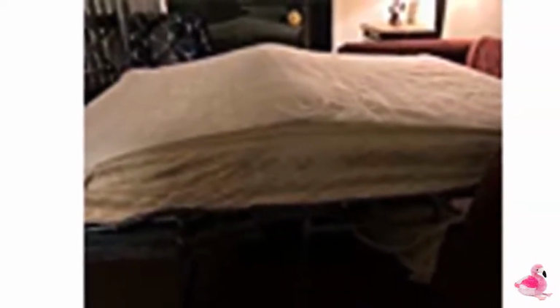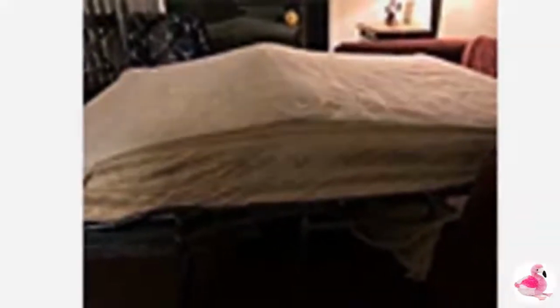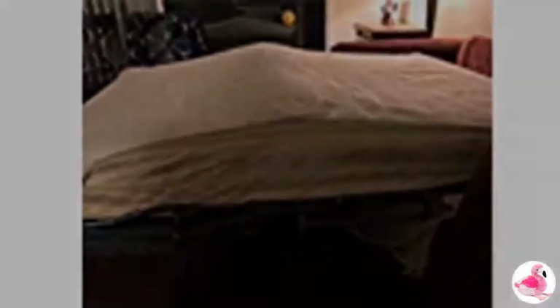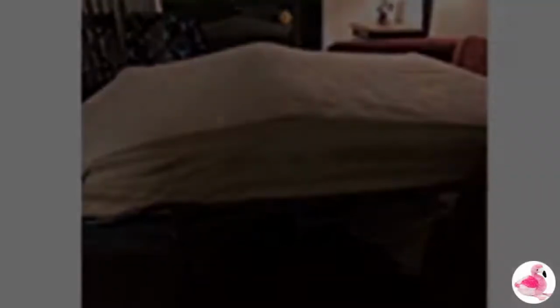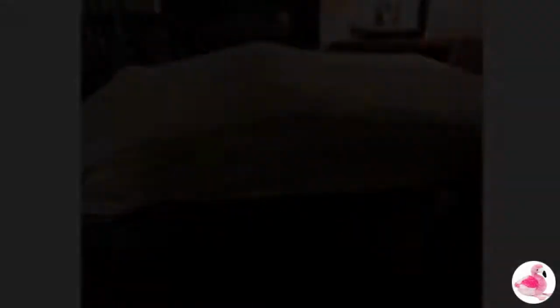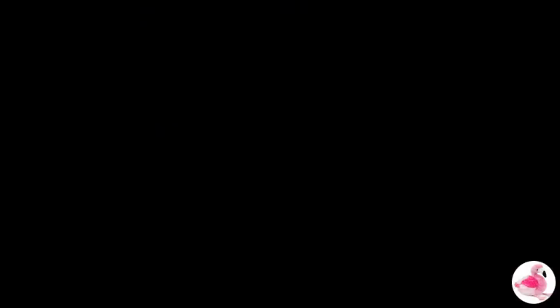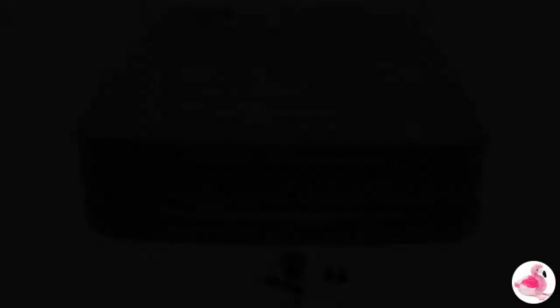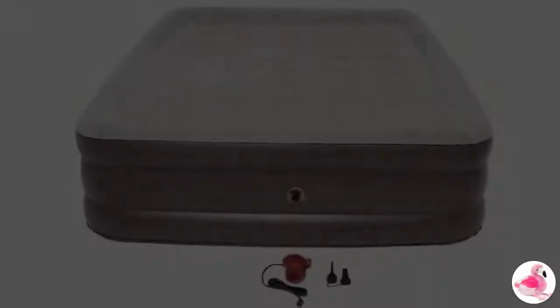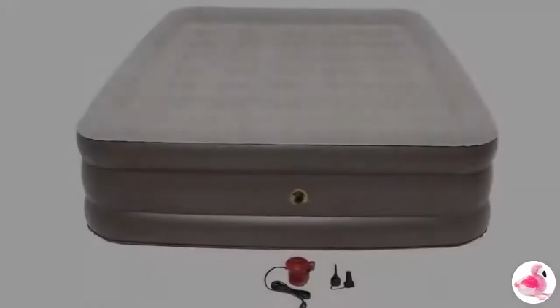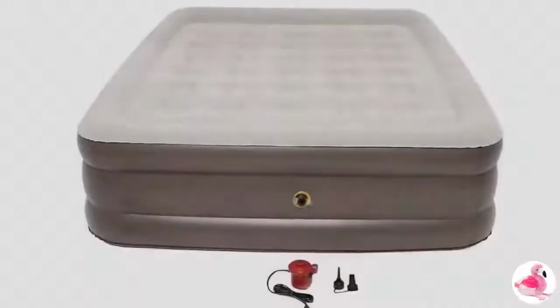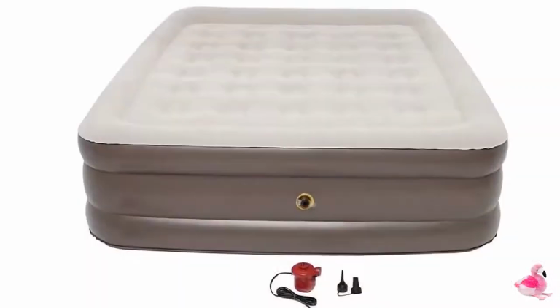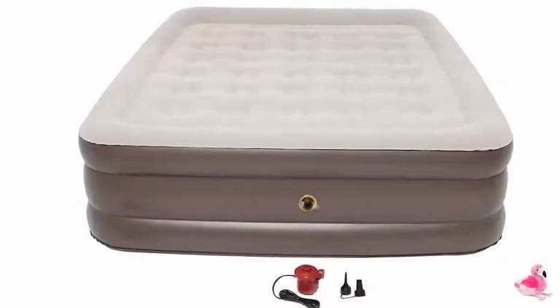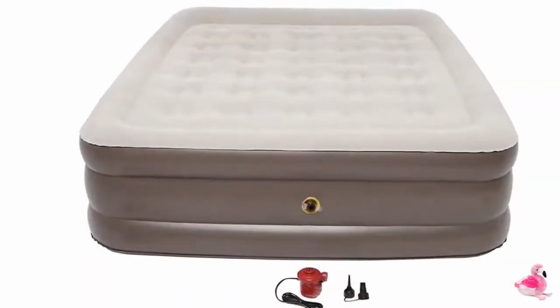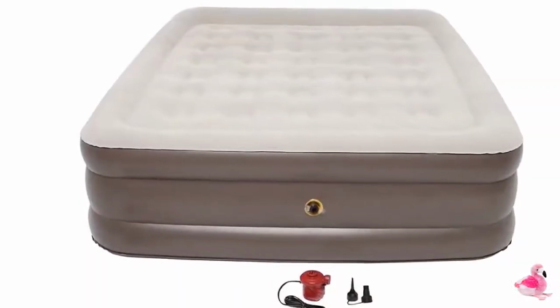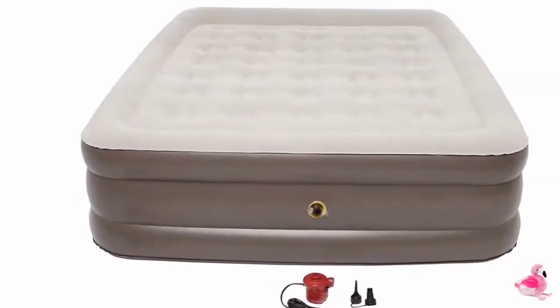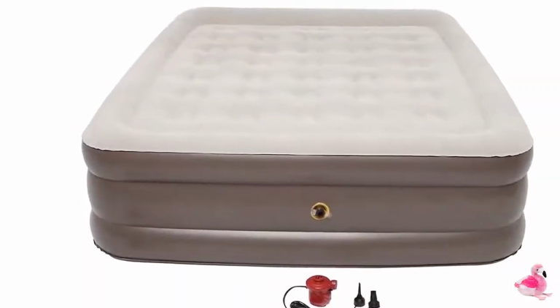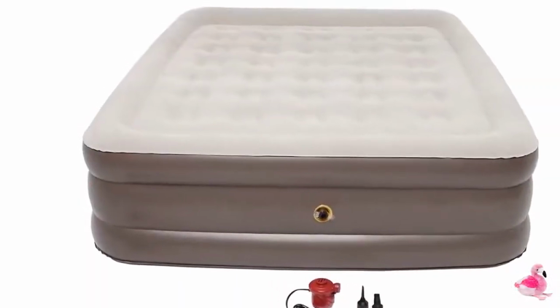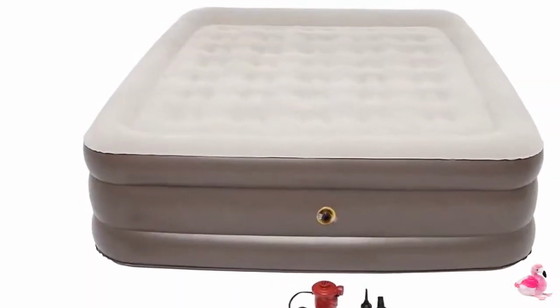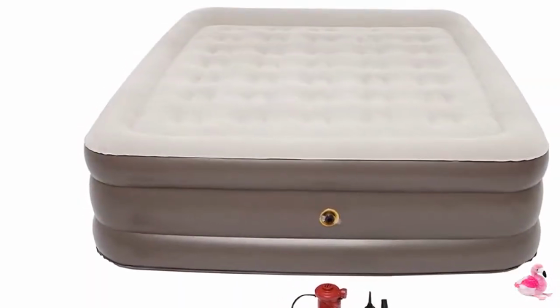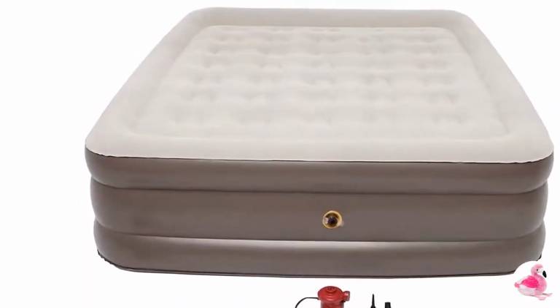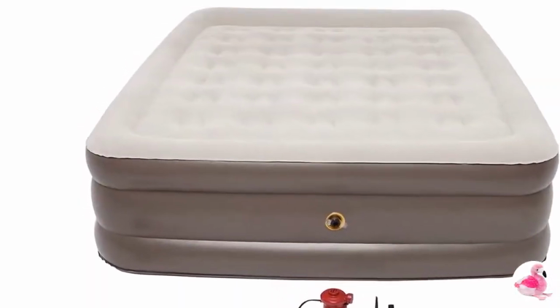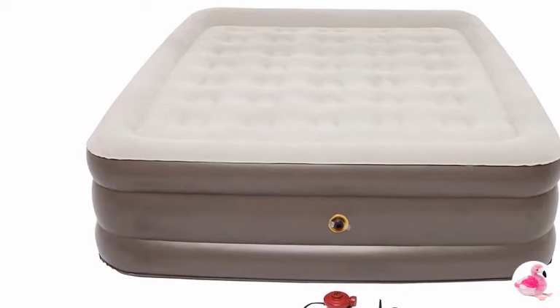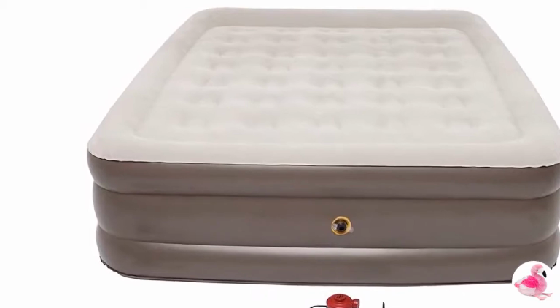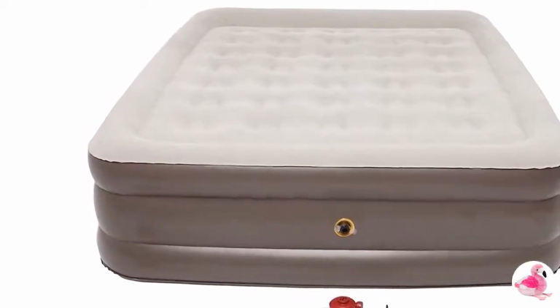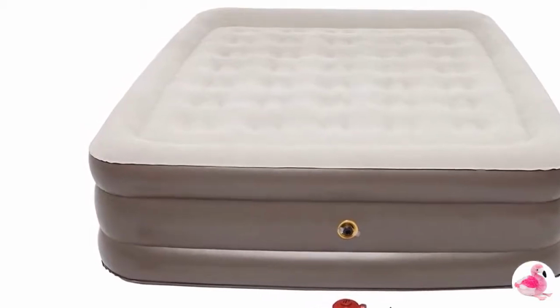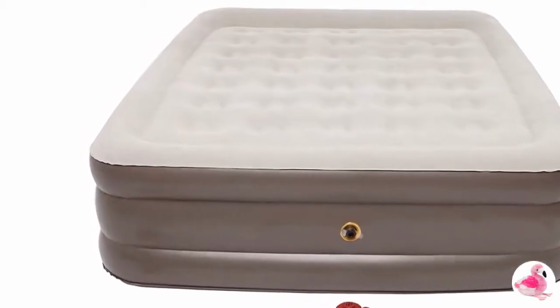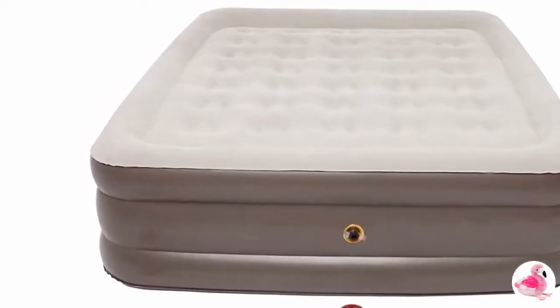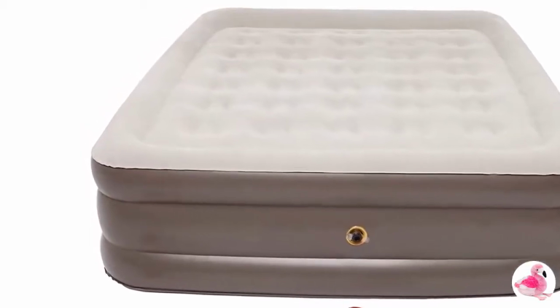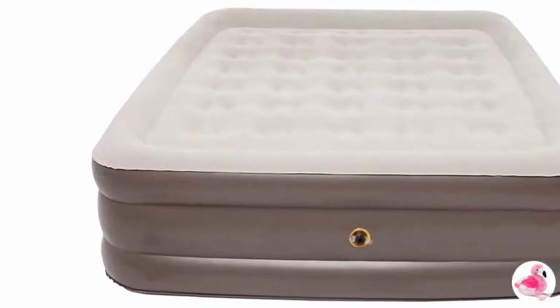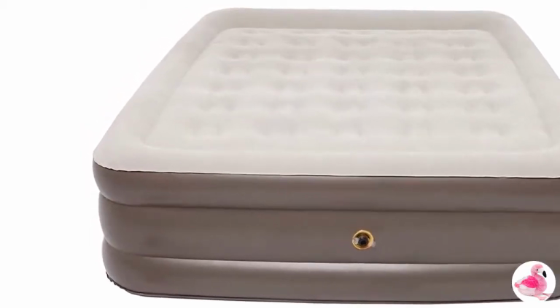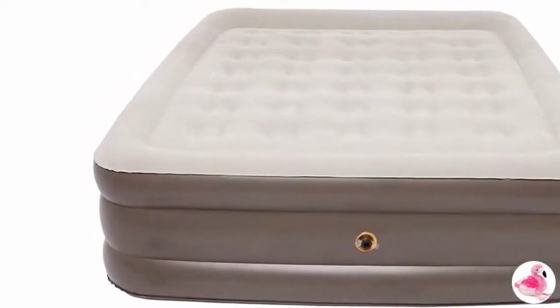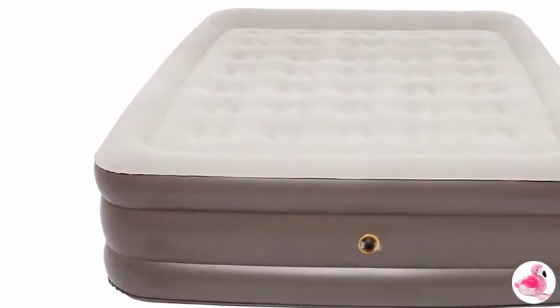Available Air Dream Air Chamber Sizes: Full Air Bladder 52 x 72 inch, Queen Air Bladder 60 x 72 inch.